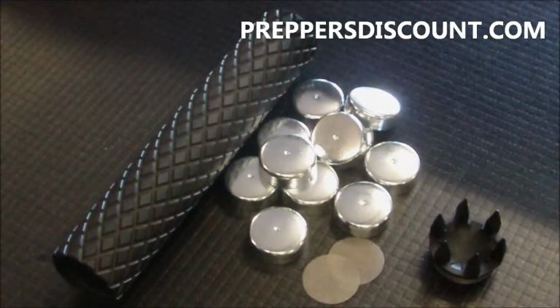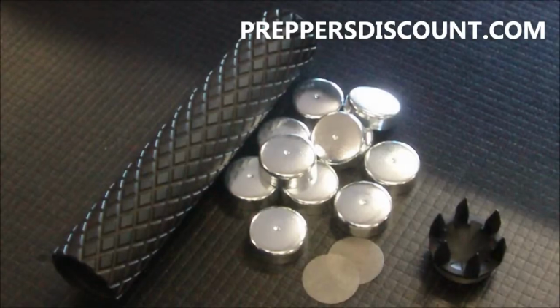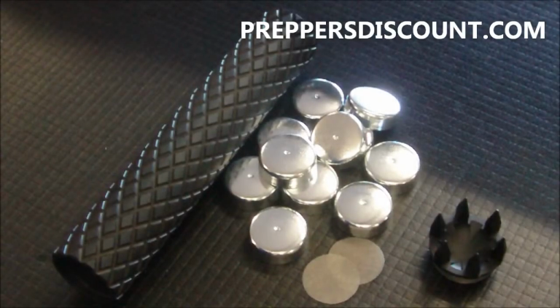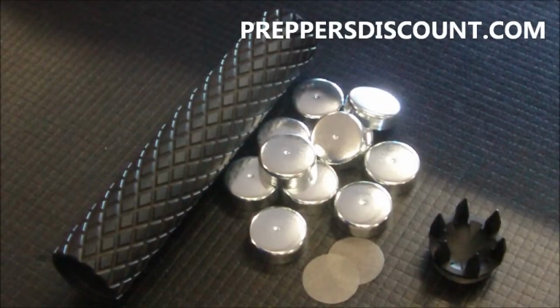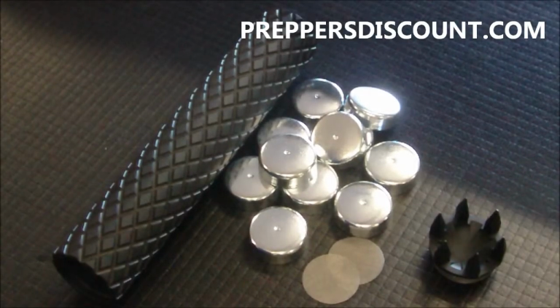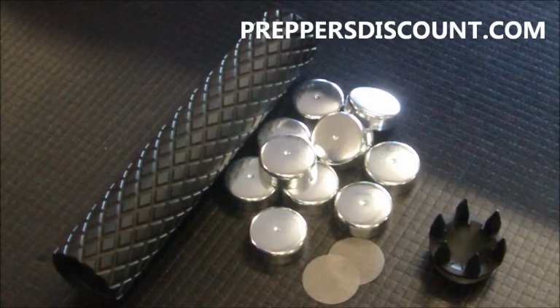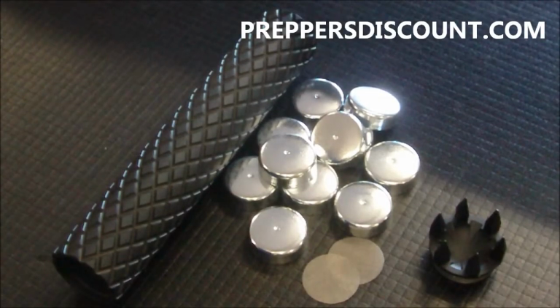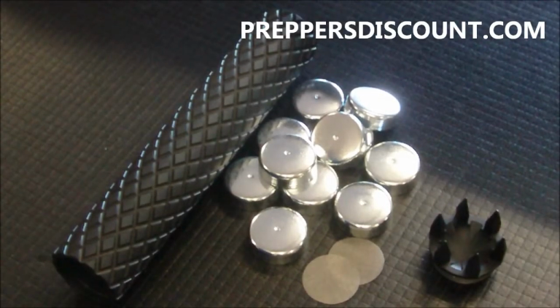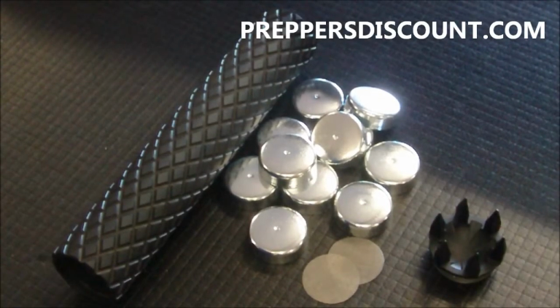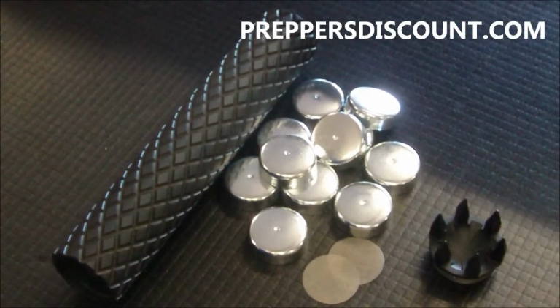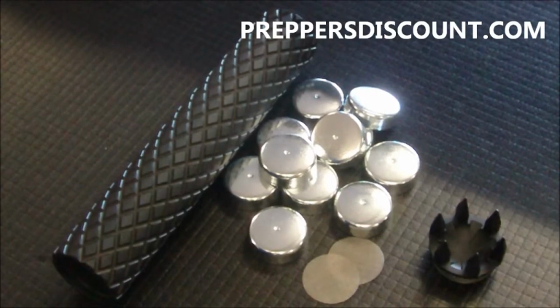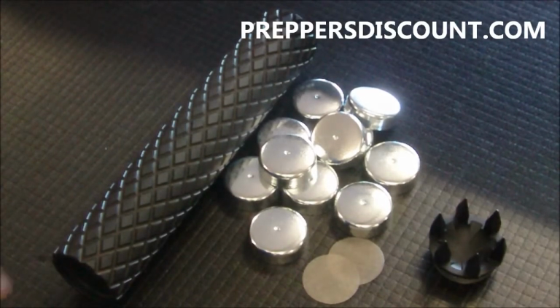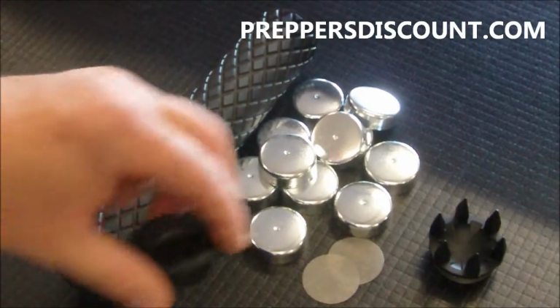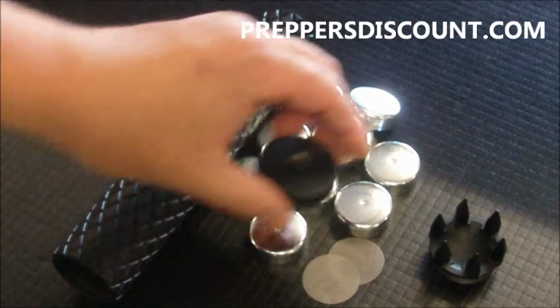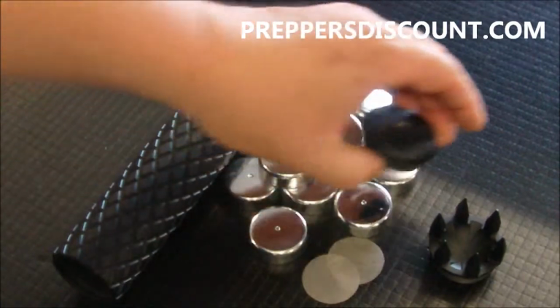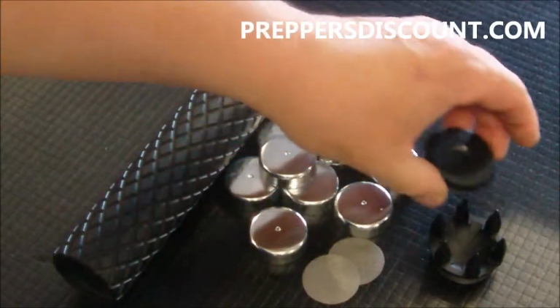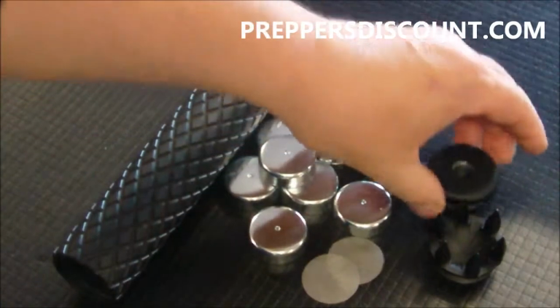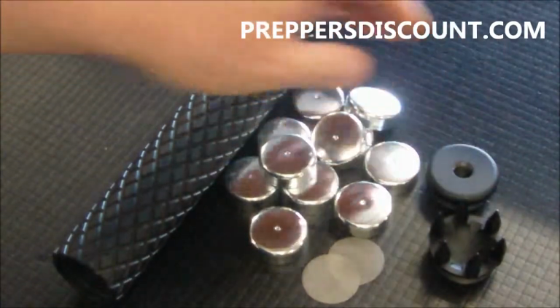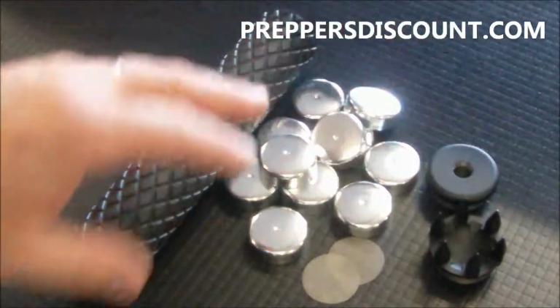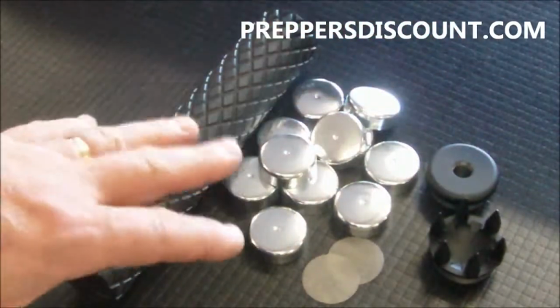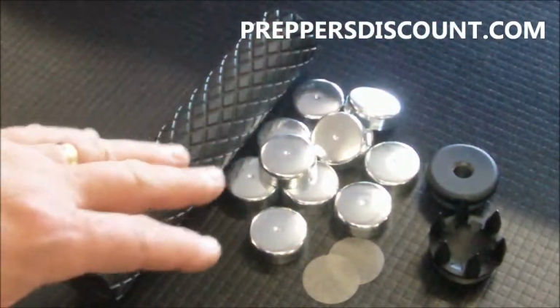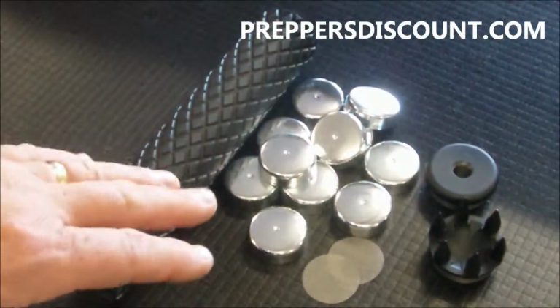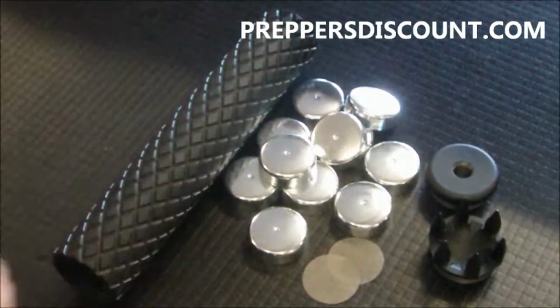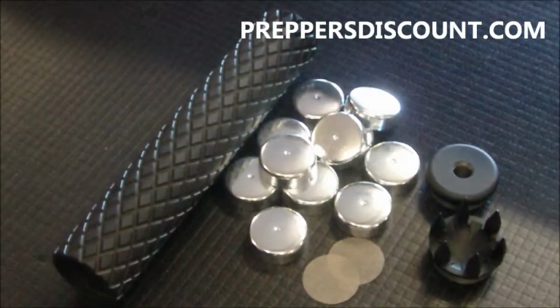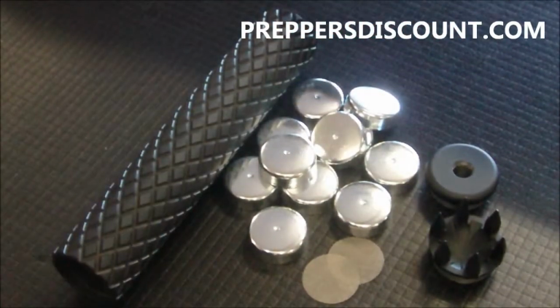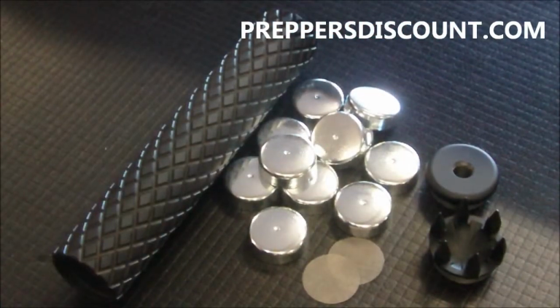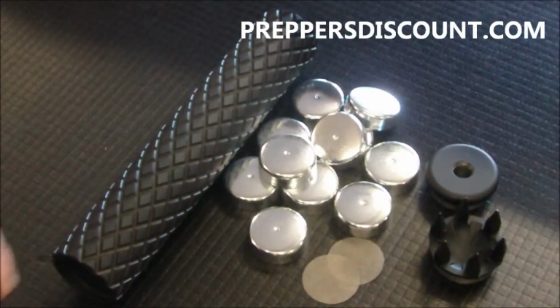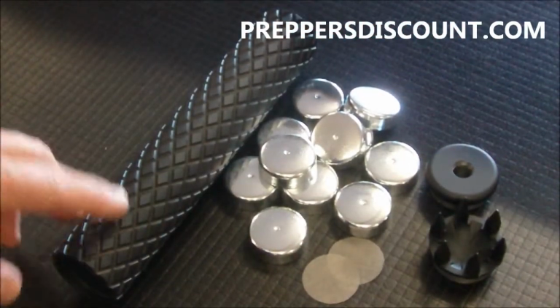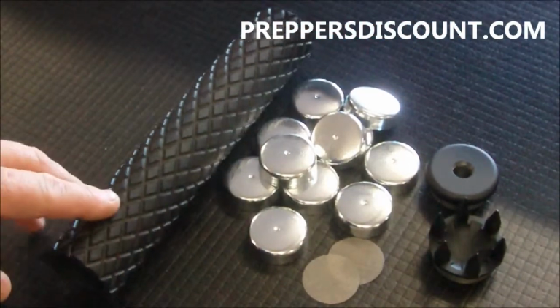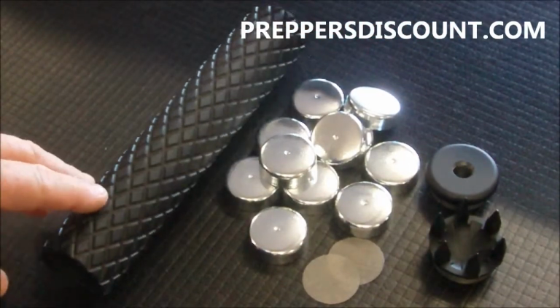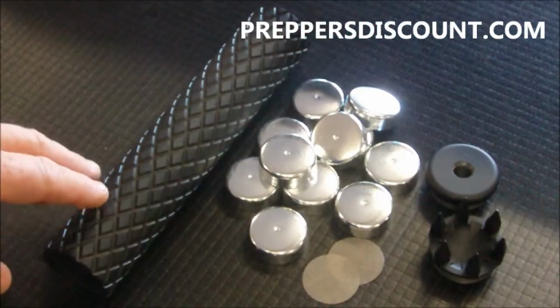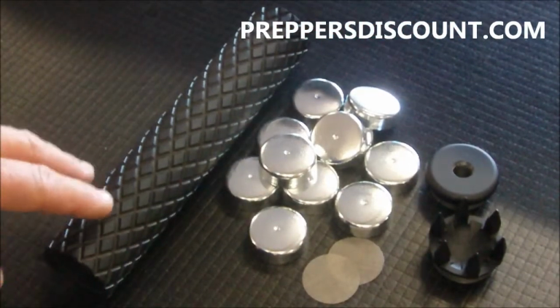Hi there and thanks for joining us here on Preppers Discount. Today we're going to be talking about our King Cobra Solvent Trap Cleaning System. I'm going to go over the pieces here with you.